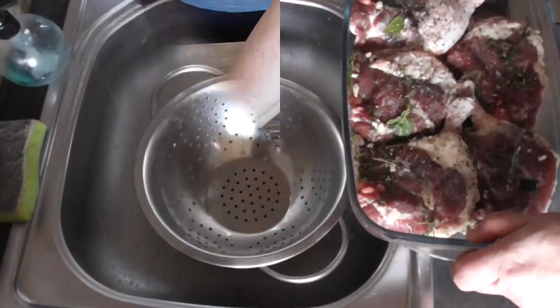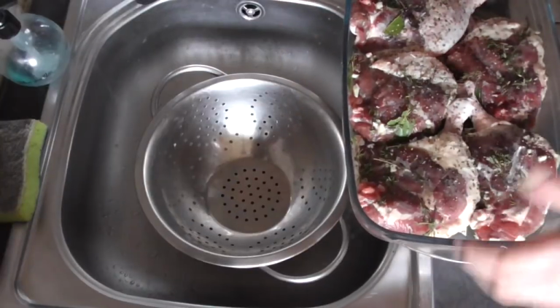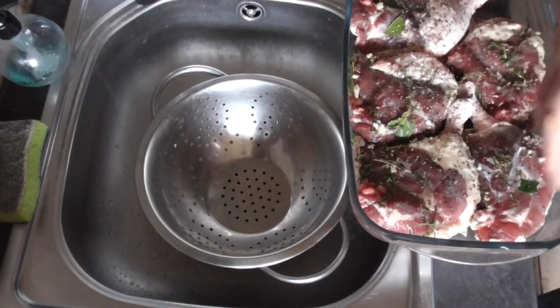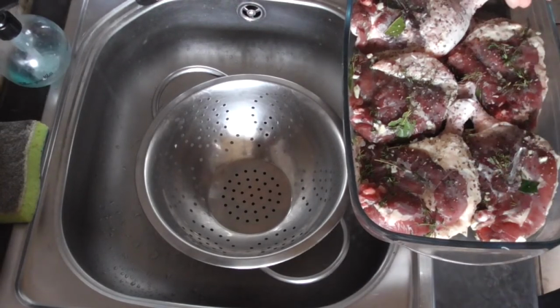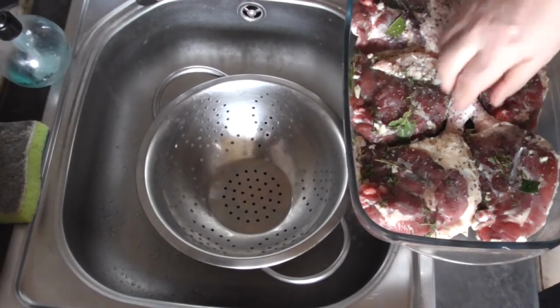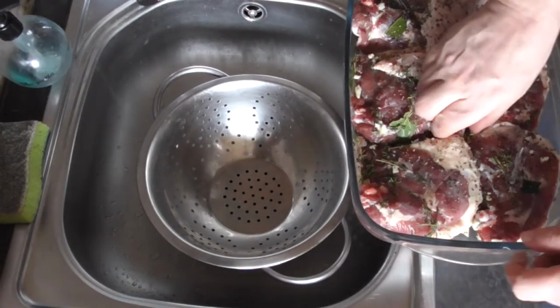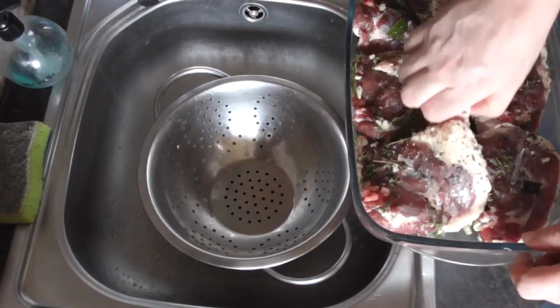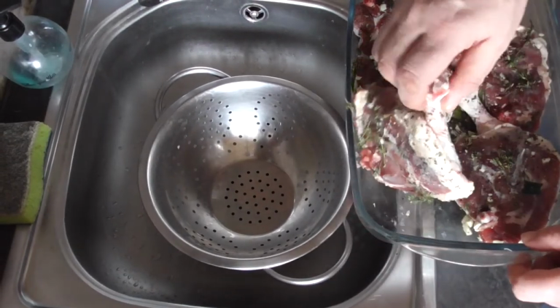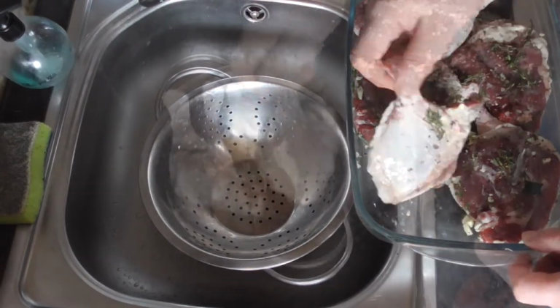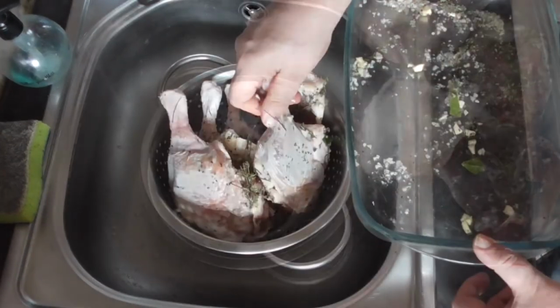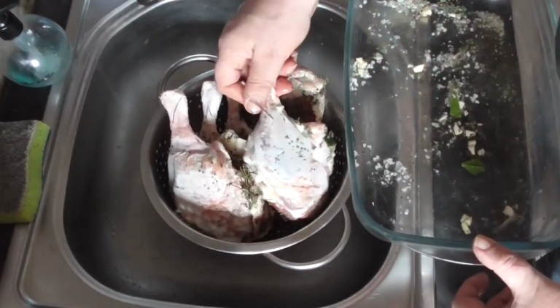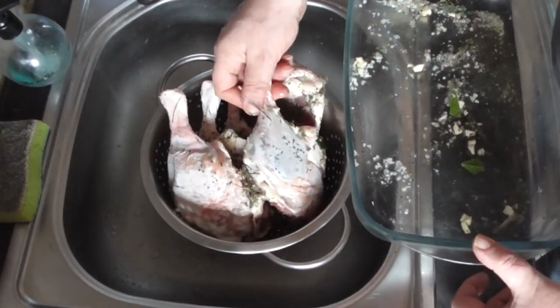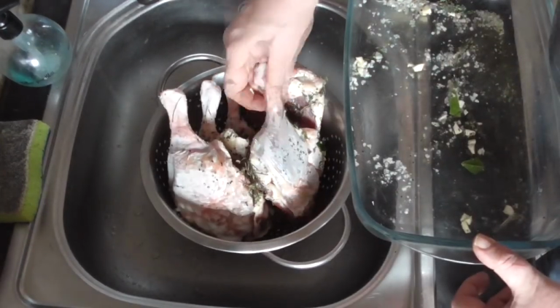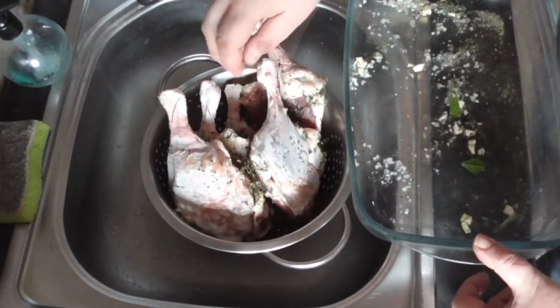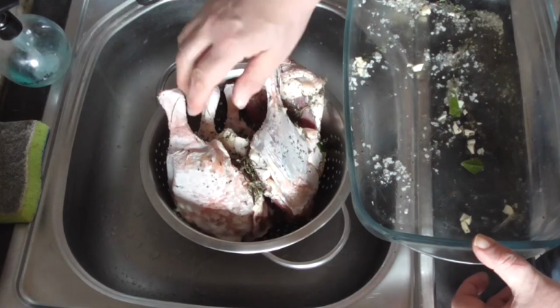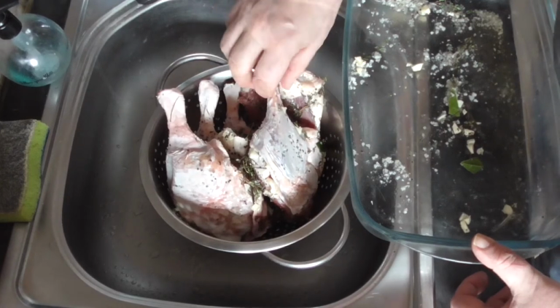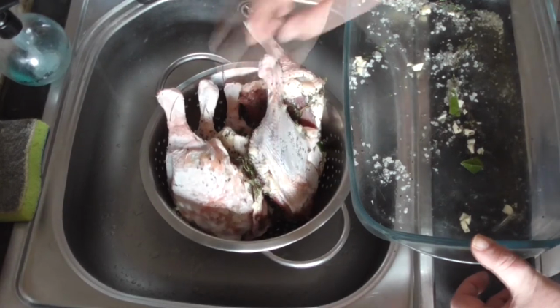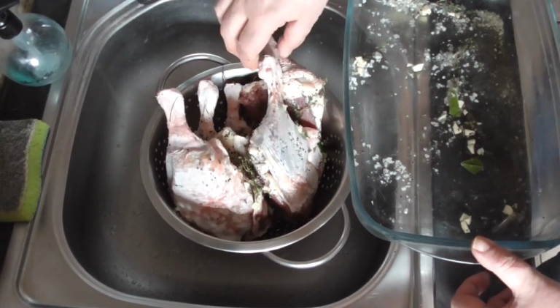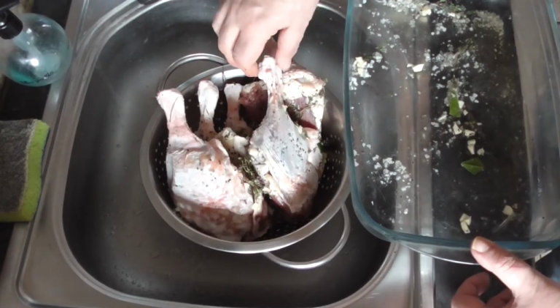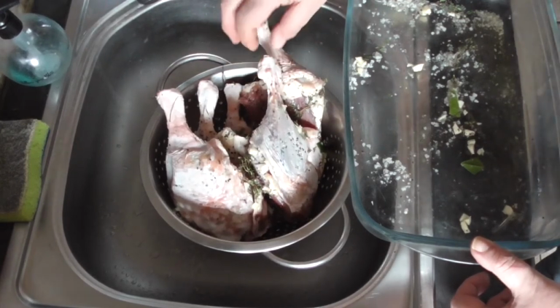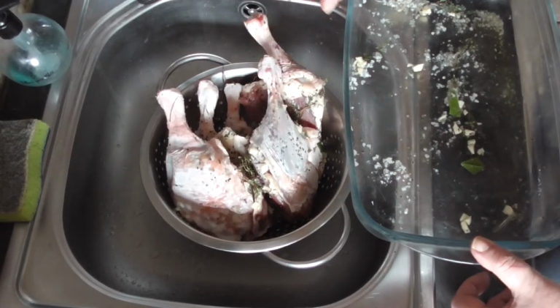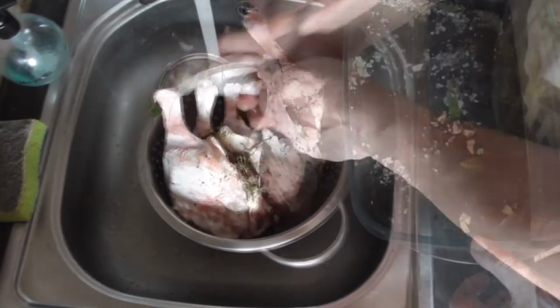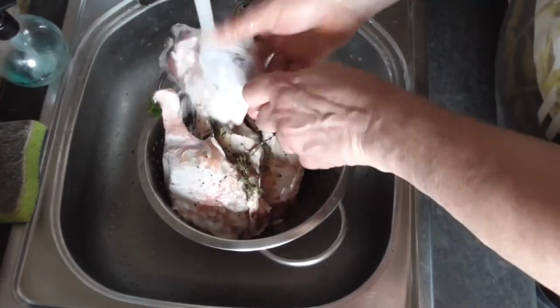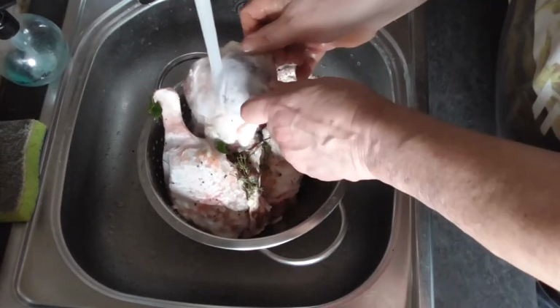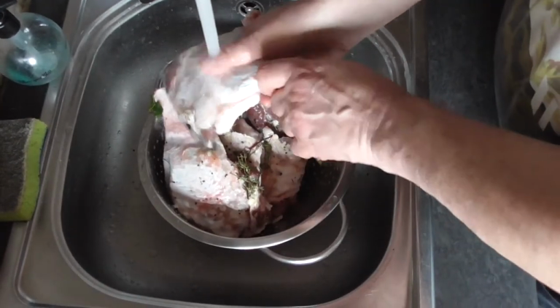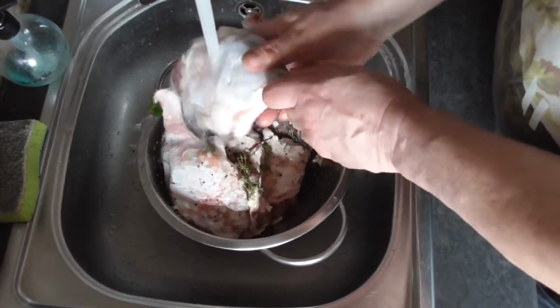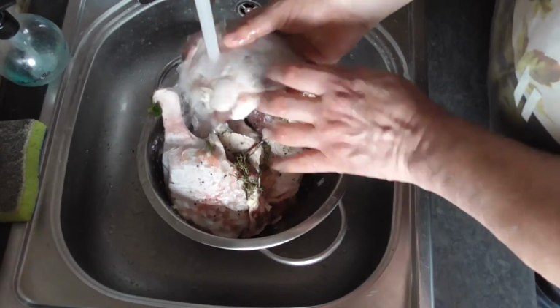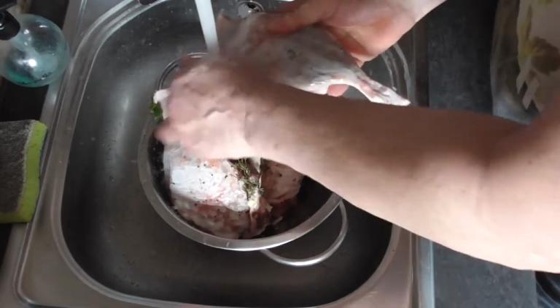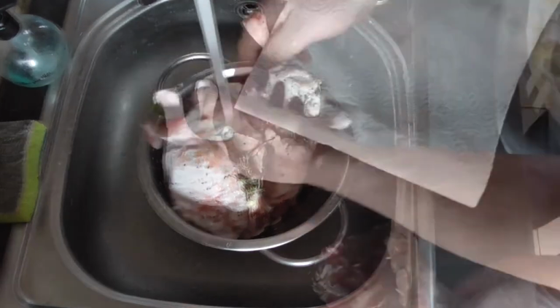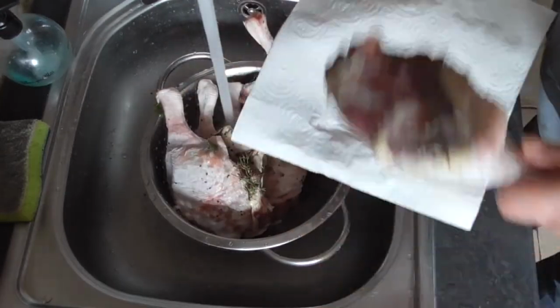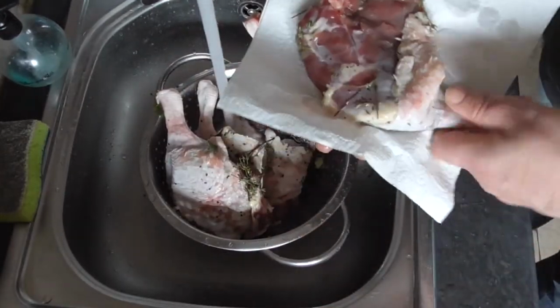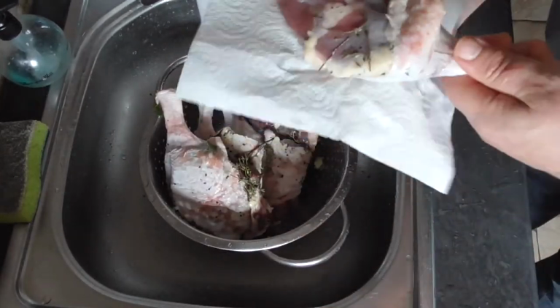So we're on the next day and we're going to start making our duck confit. We're going to clean our duck legs under cold running water to get all the excess salt off, and then we're going to dry them.